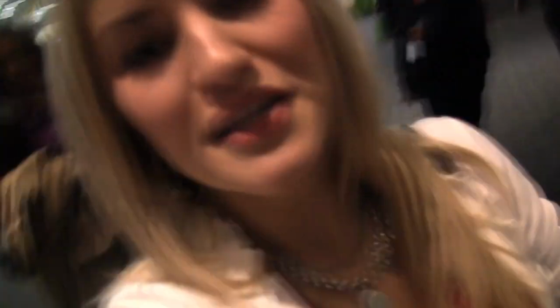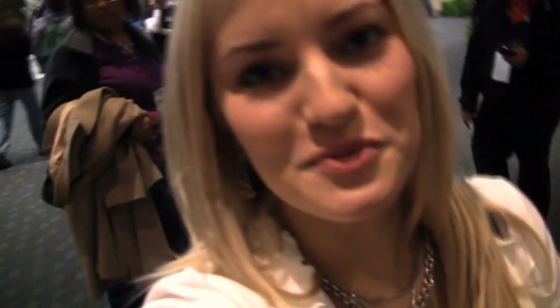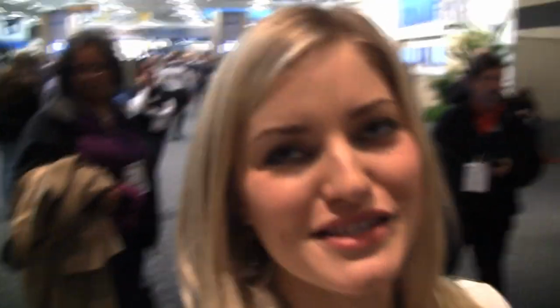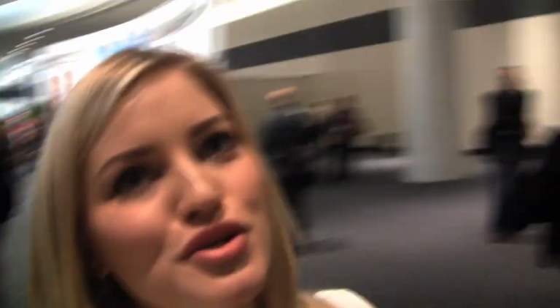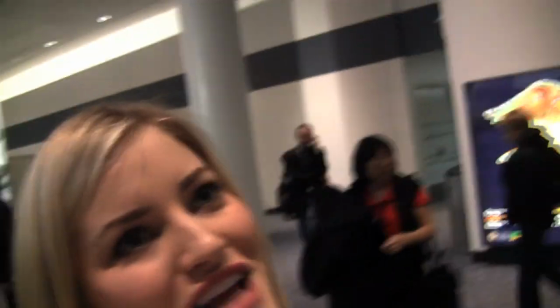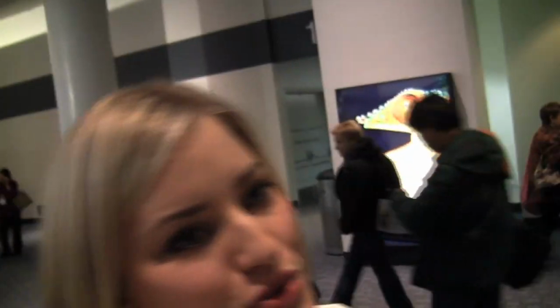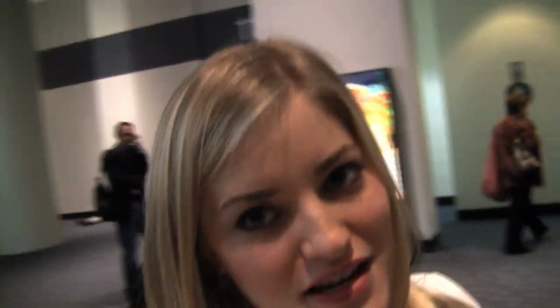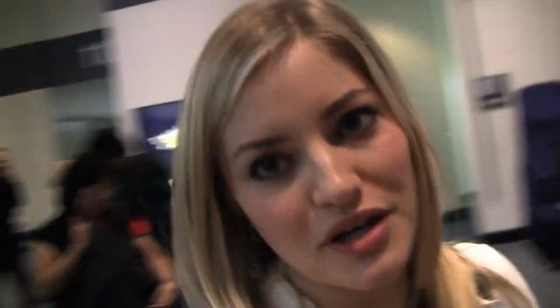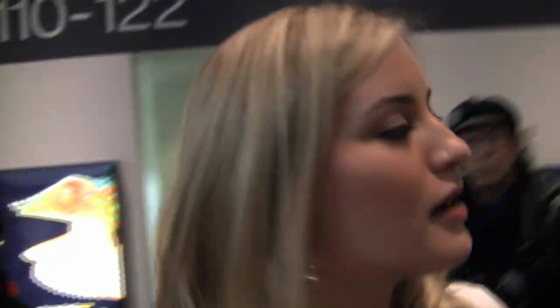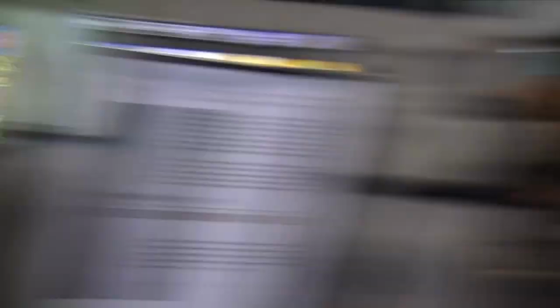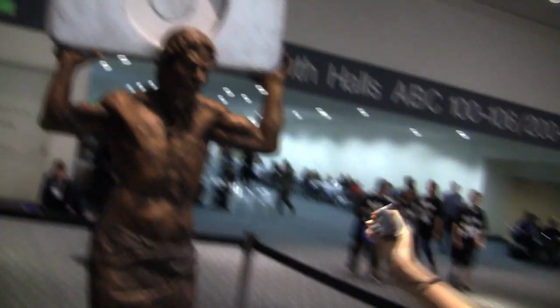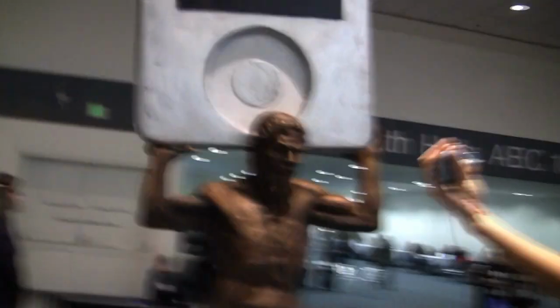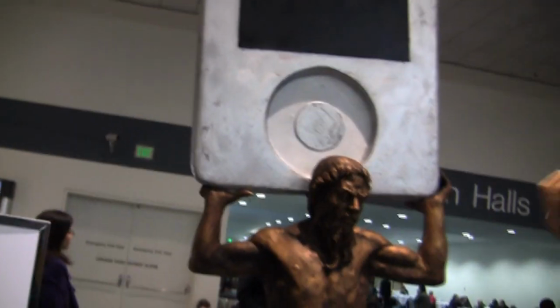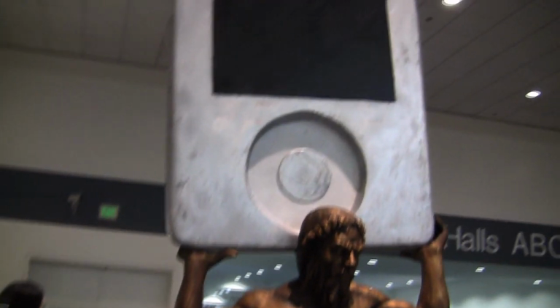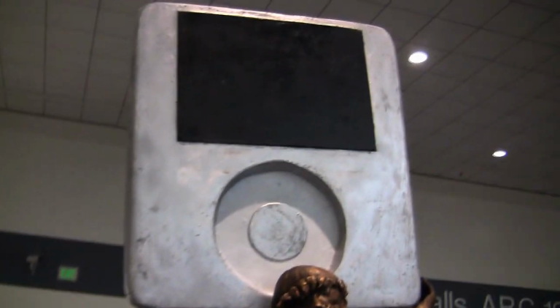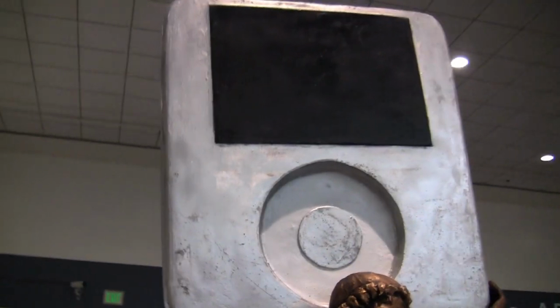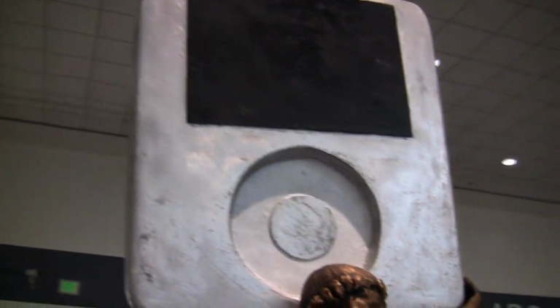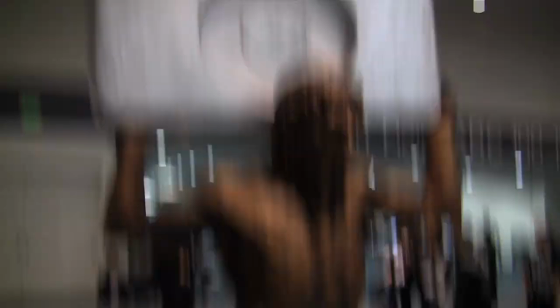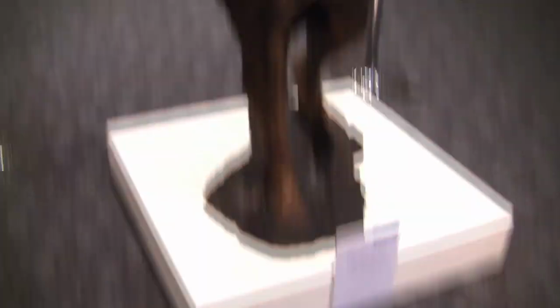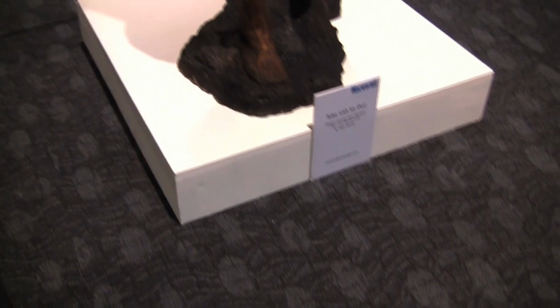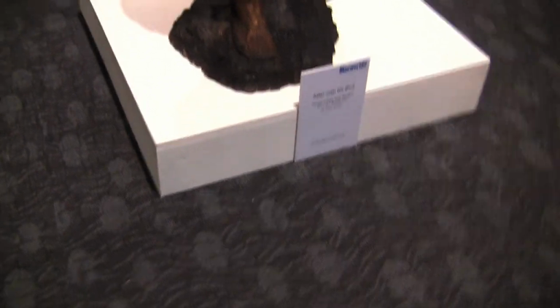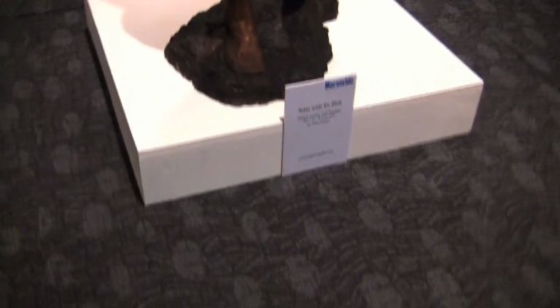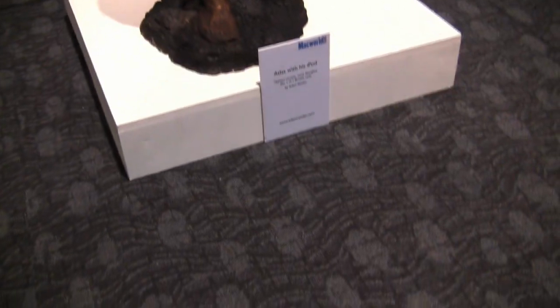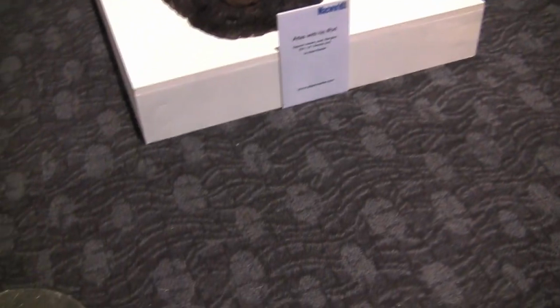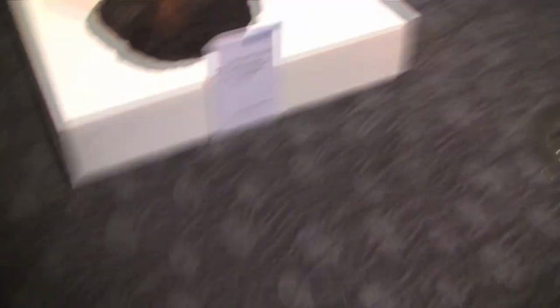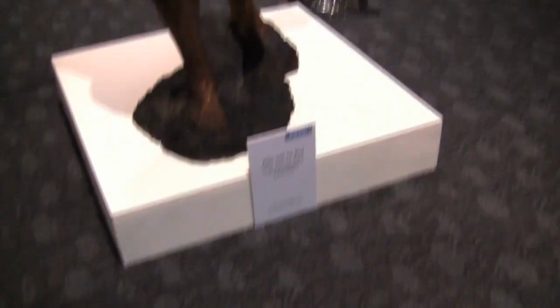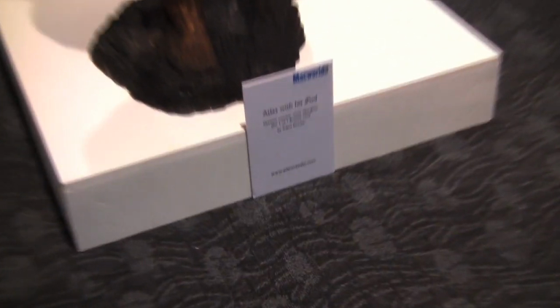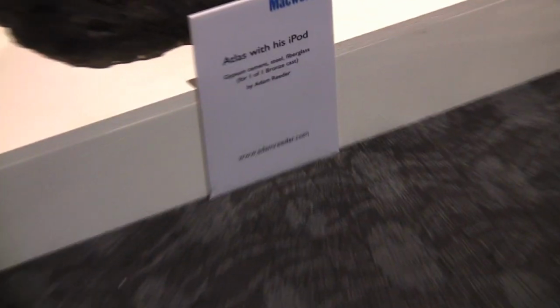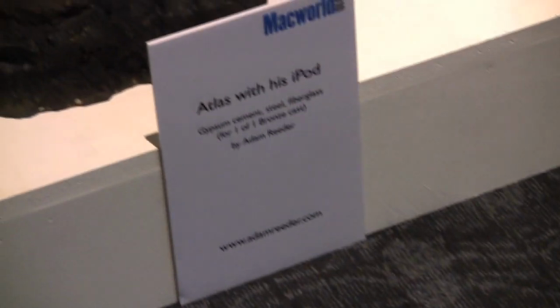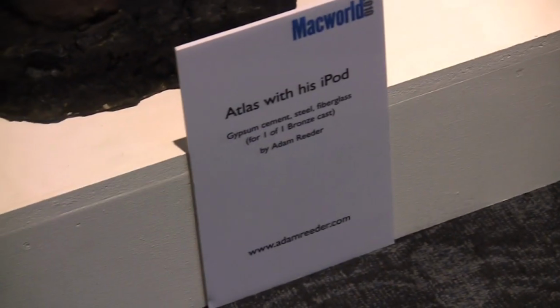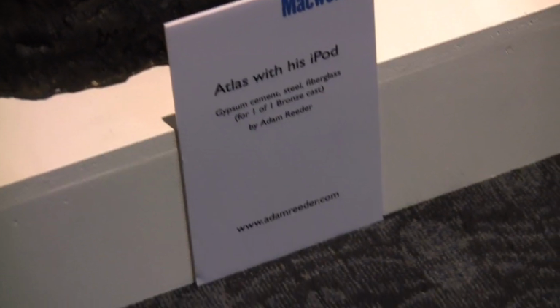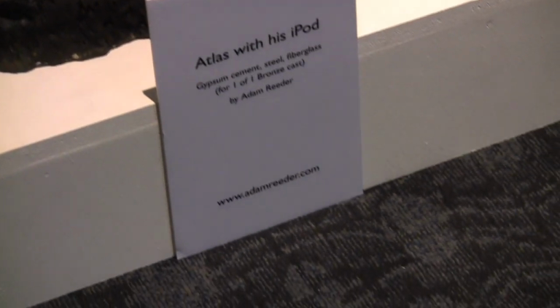So this is pretty crazy — there's this huge statue of this guy holding up an iPod. He looks really unhappy about holding that iPod. Adam Raider — cannot put that in your pocket.